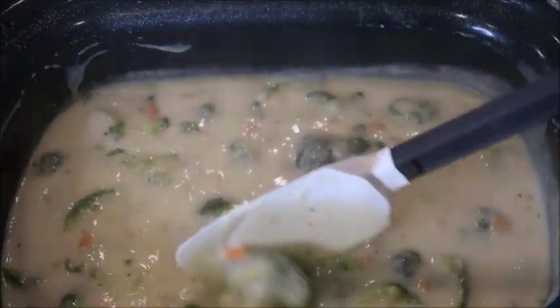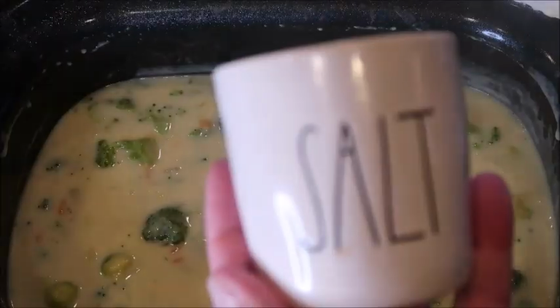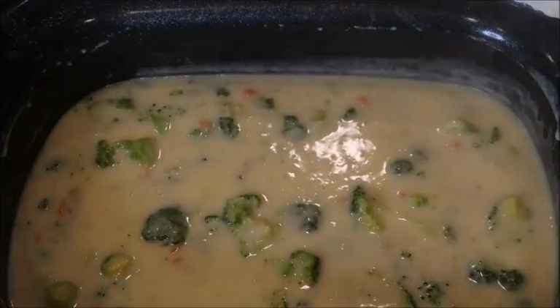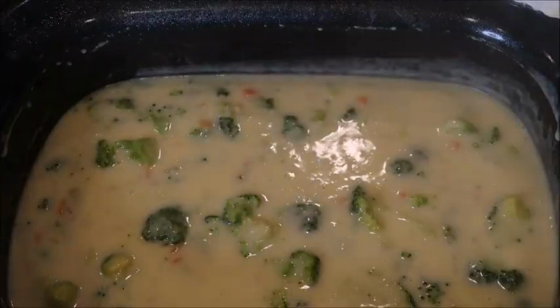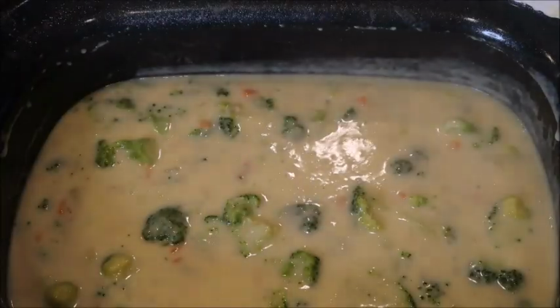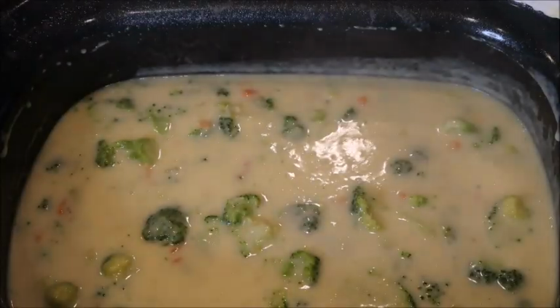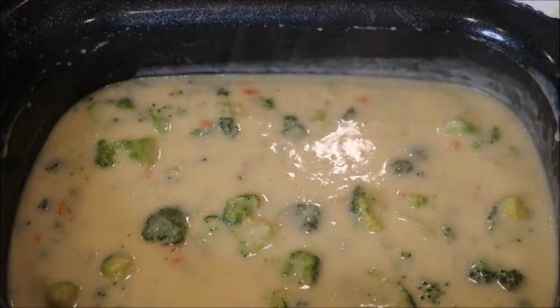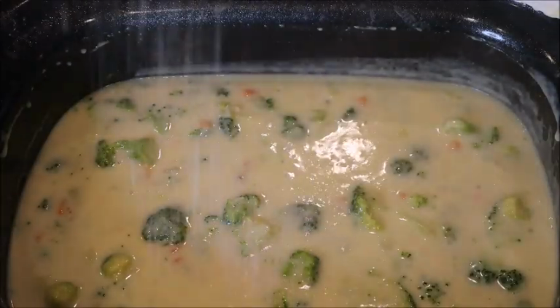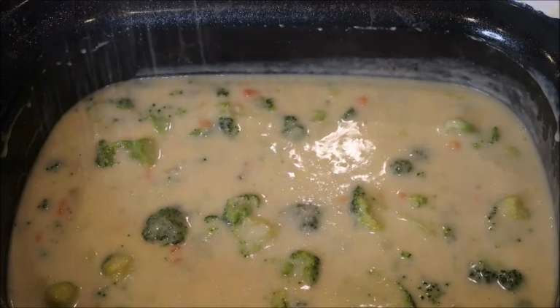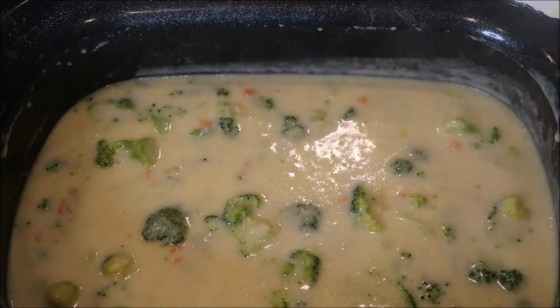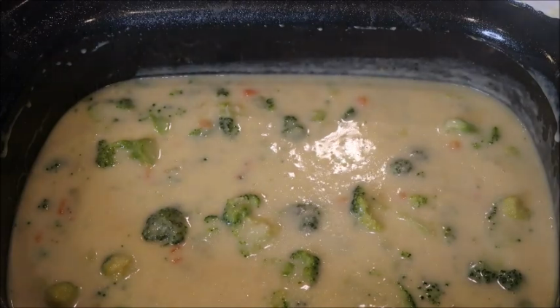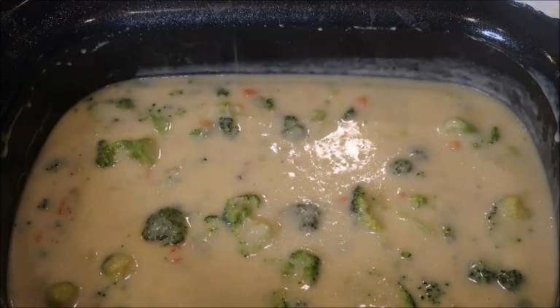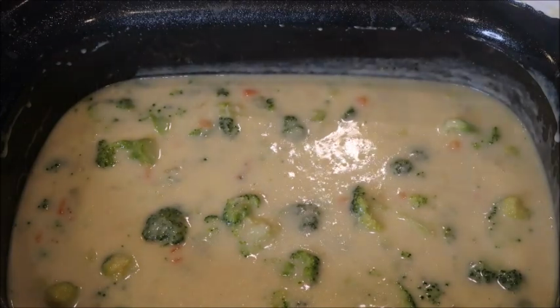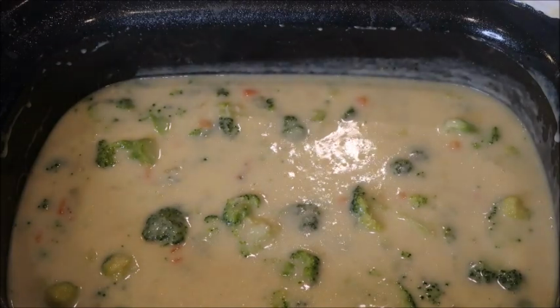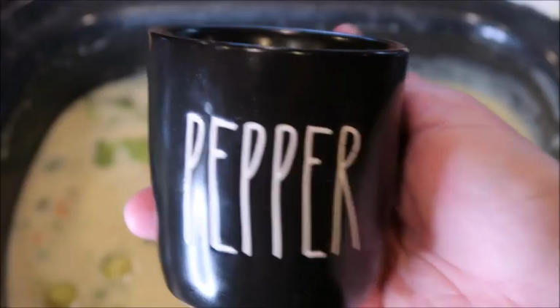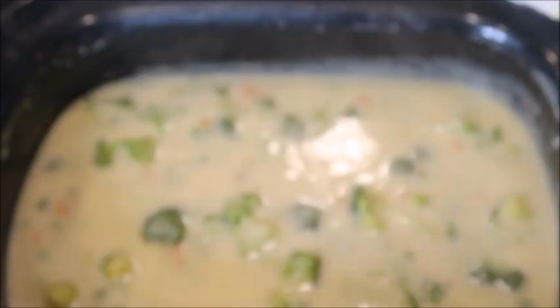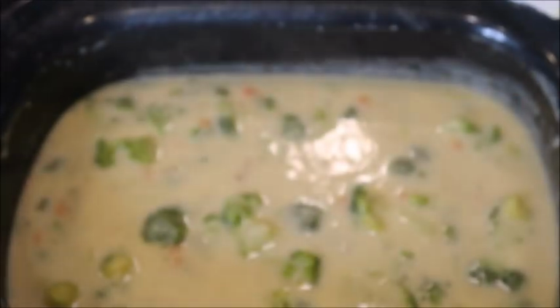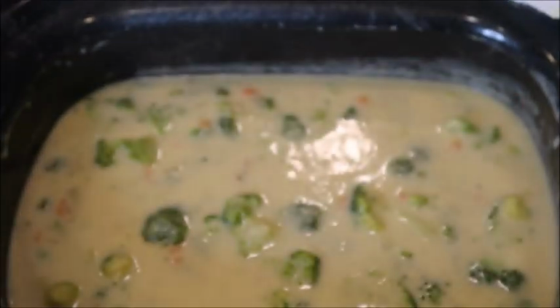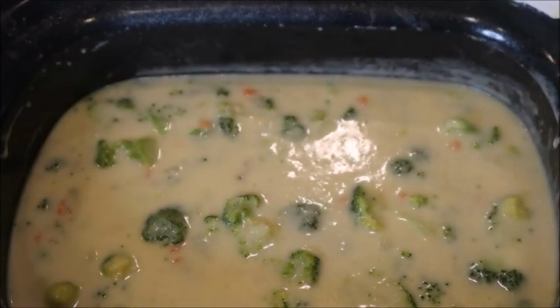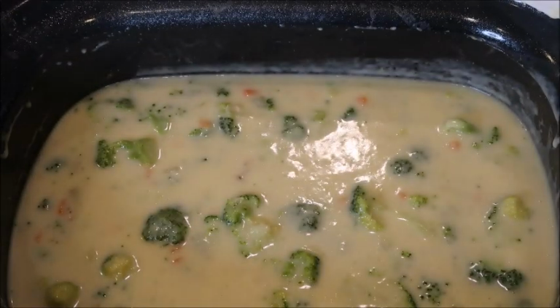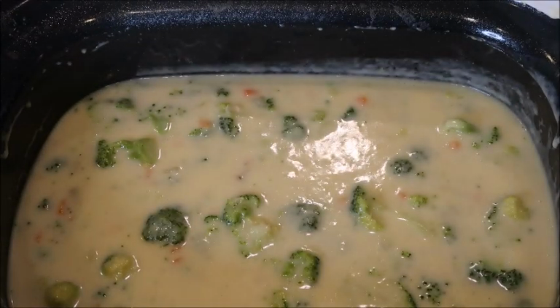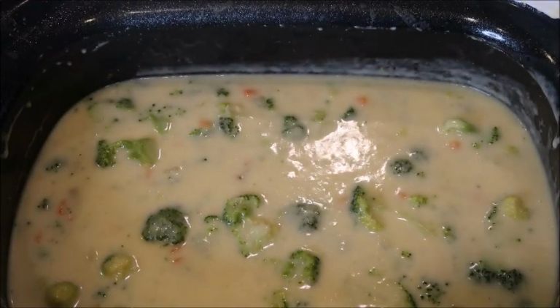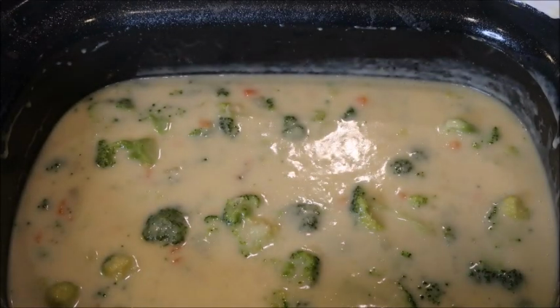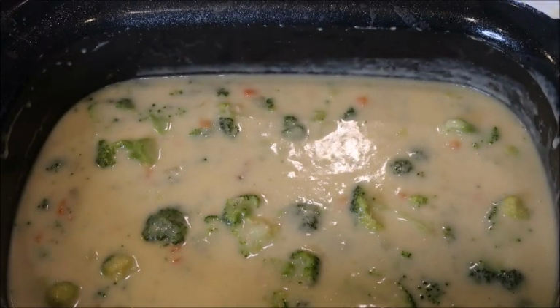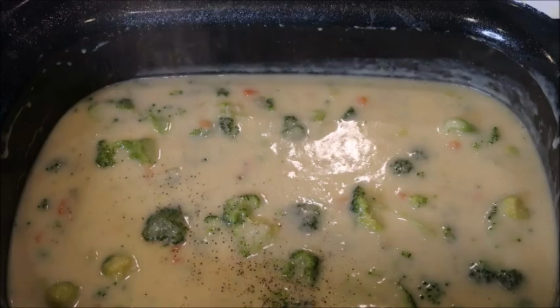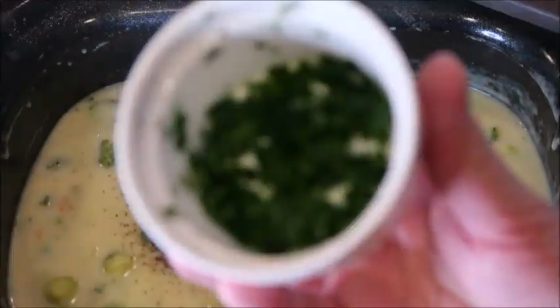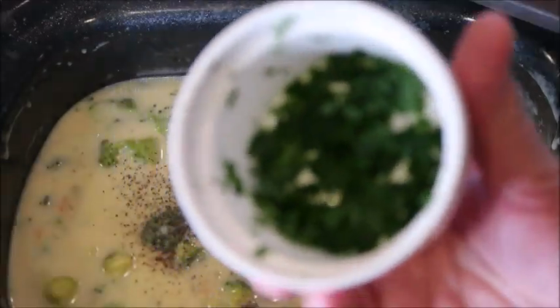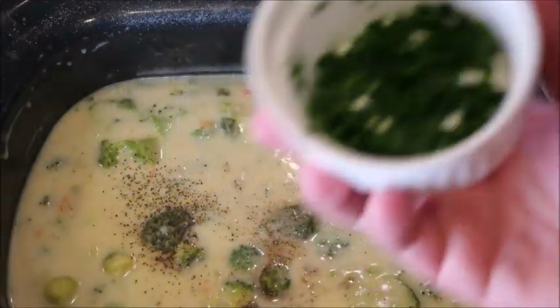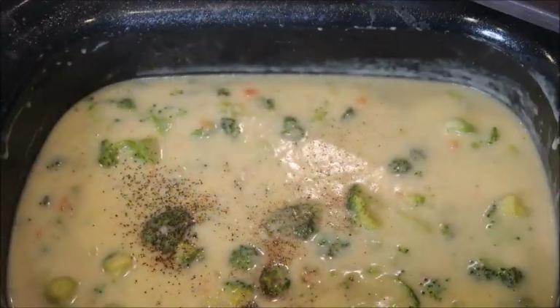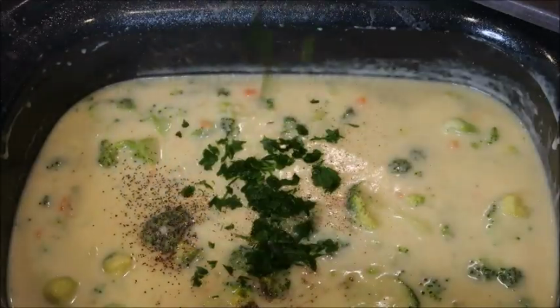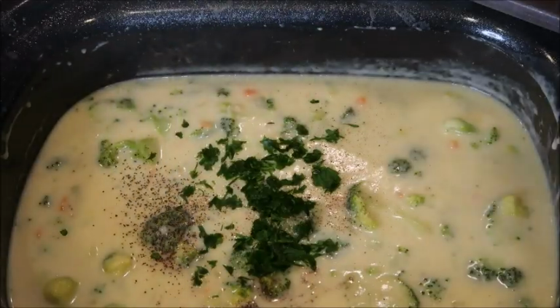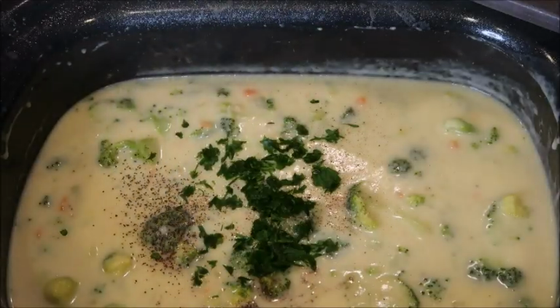Now season it with some salt, pepper, and I like to add fresh parsley.